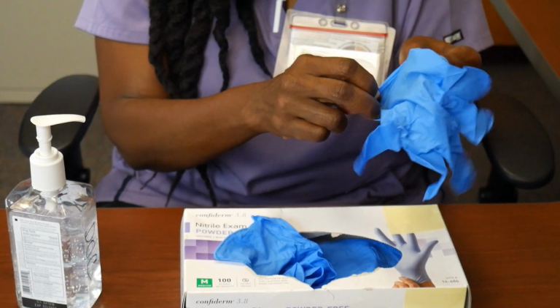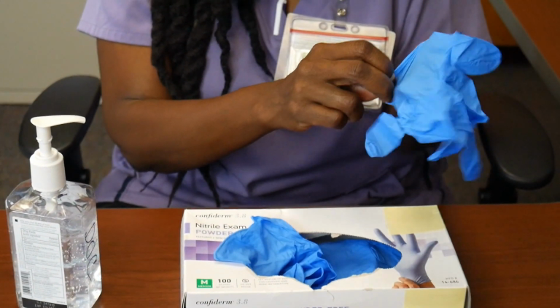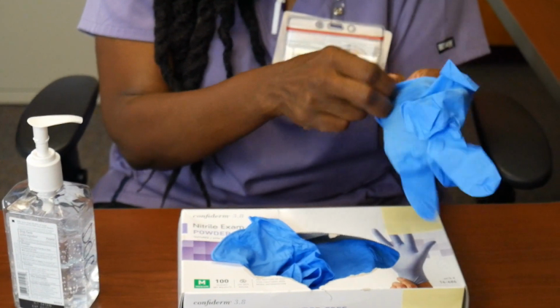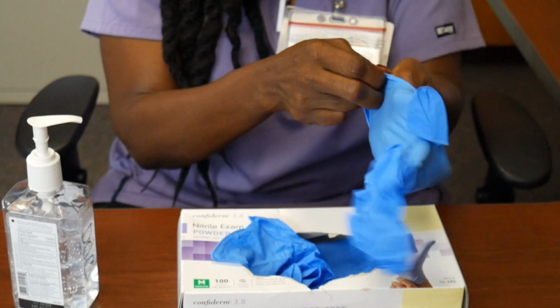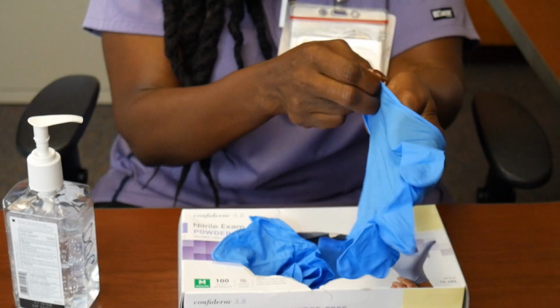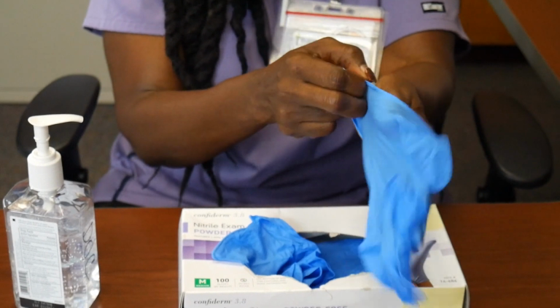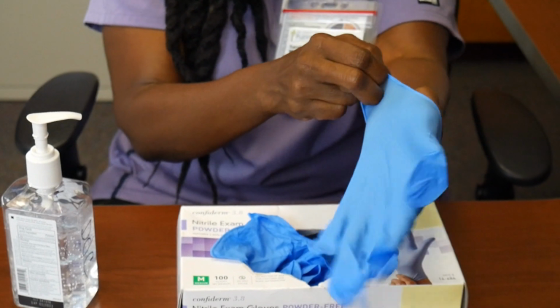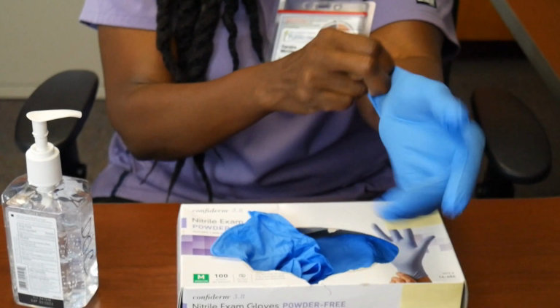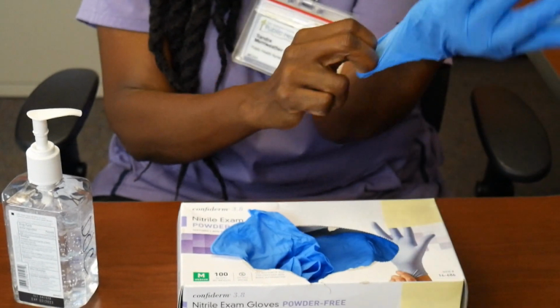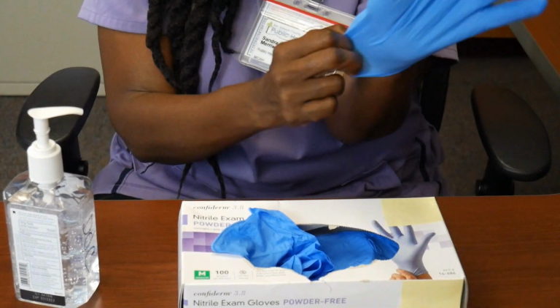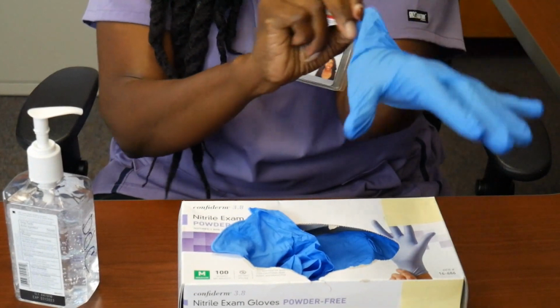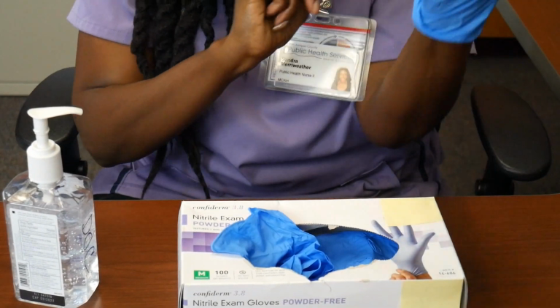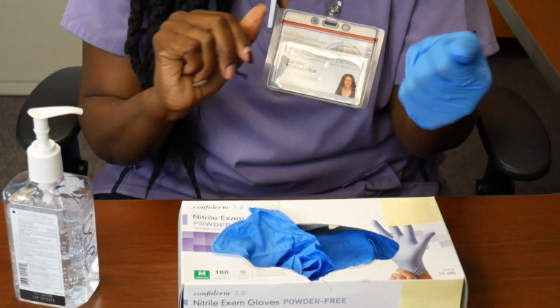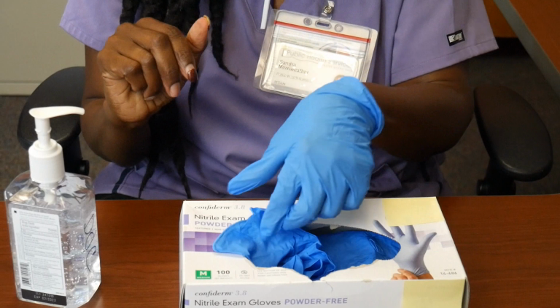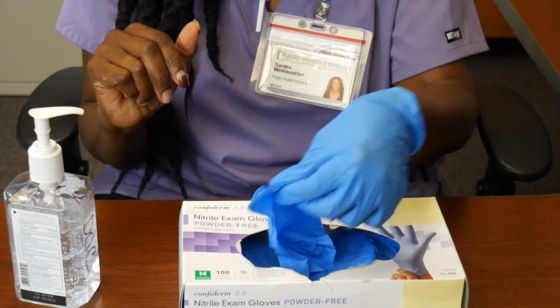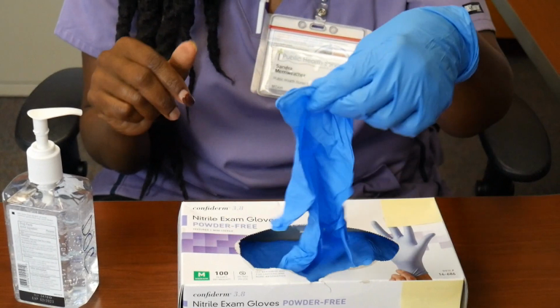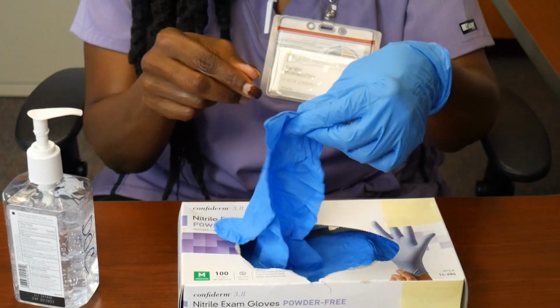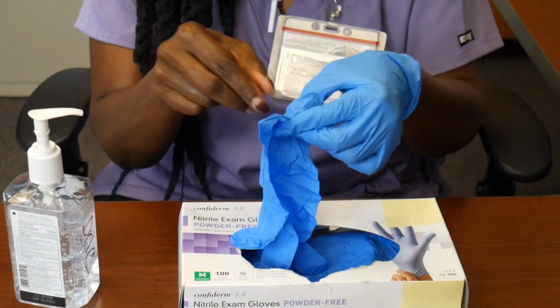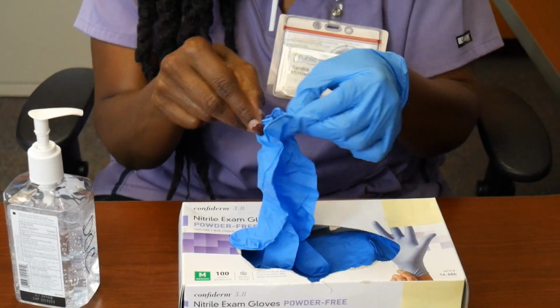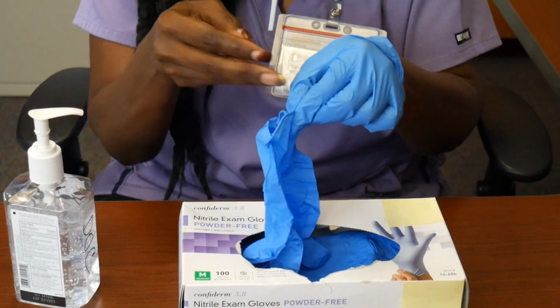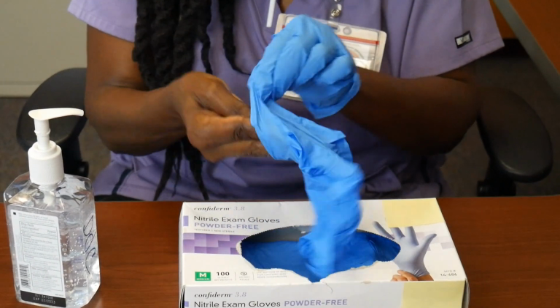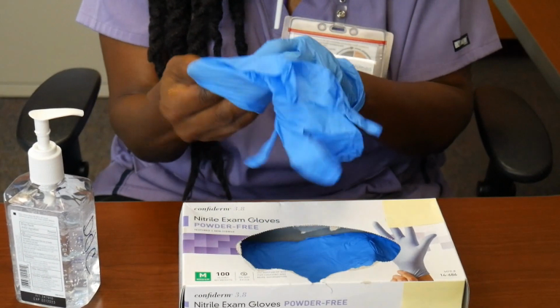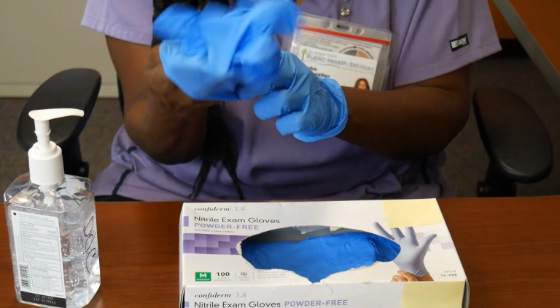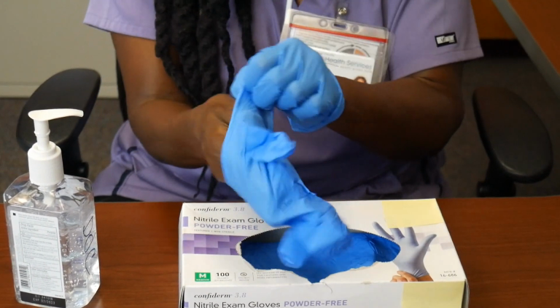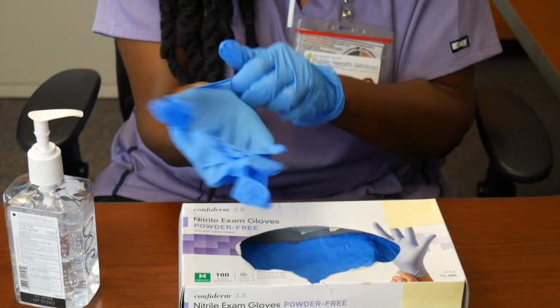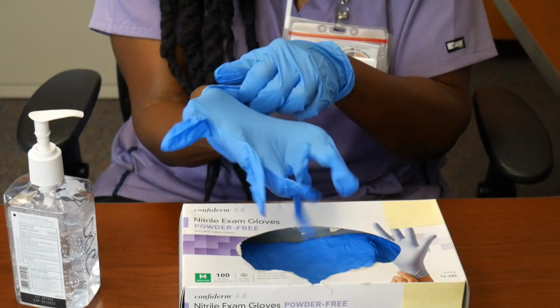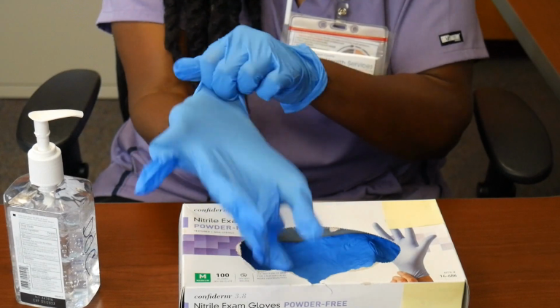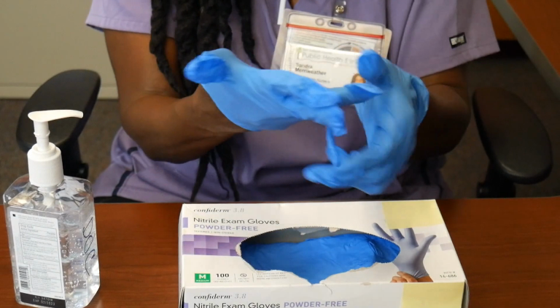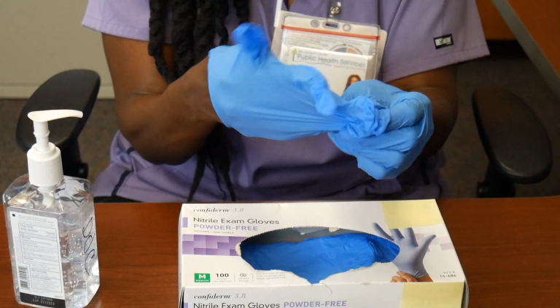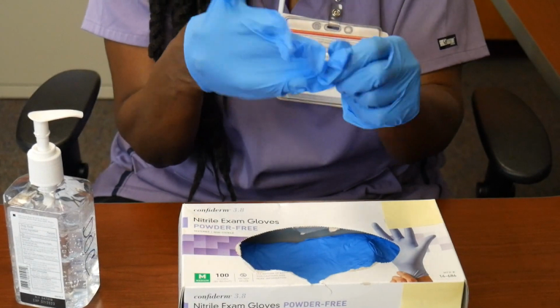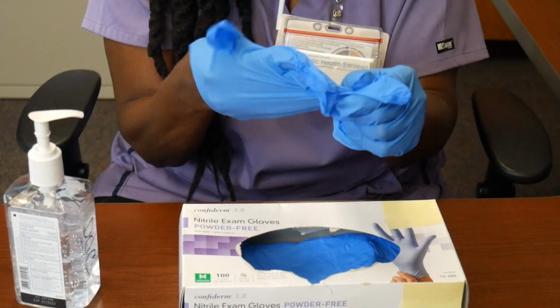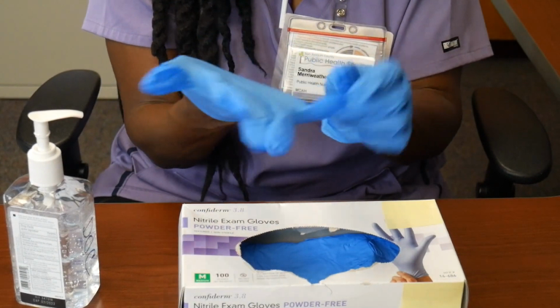Once you put them on, check the fit. Gloves should be snug, but fit all the way down around your fingers. While wearing gloves, avoid touching your eyes, nose, and mouth, as well as personal items like your phone or keys.